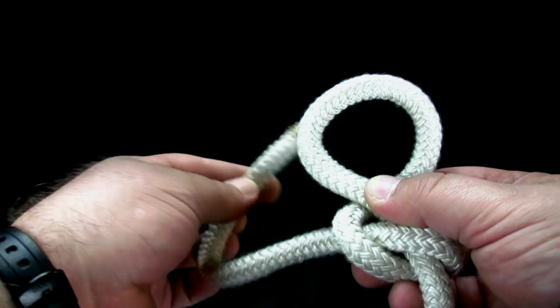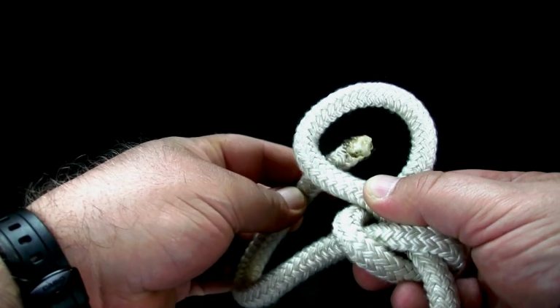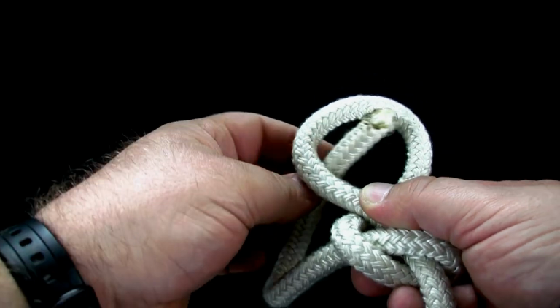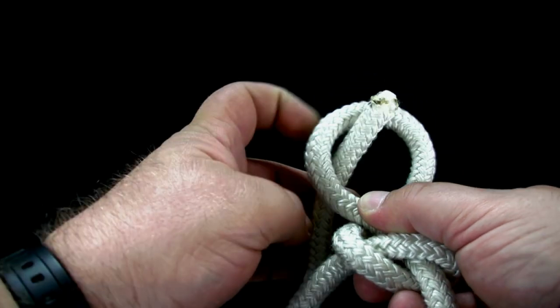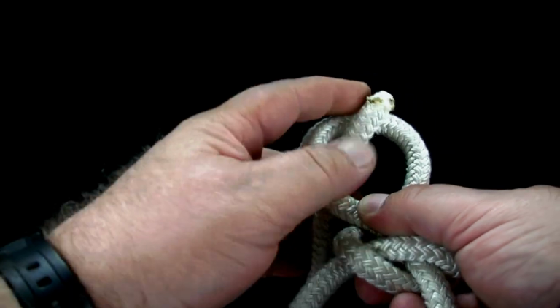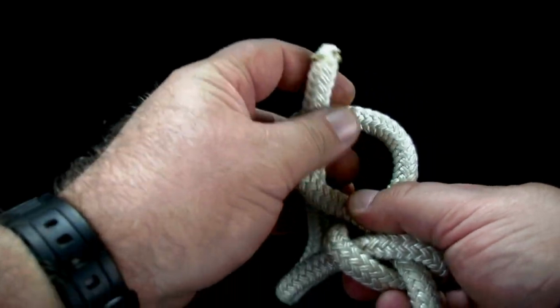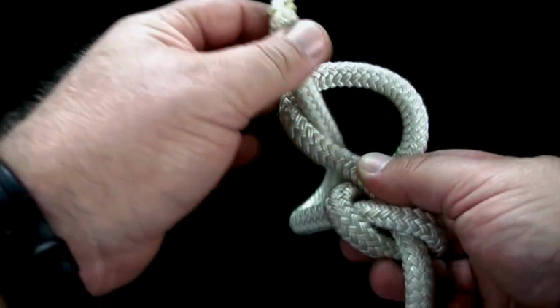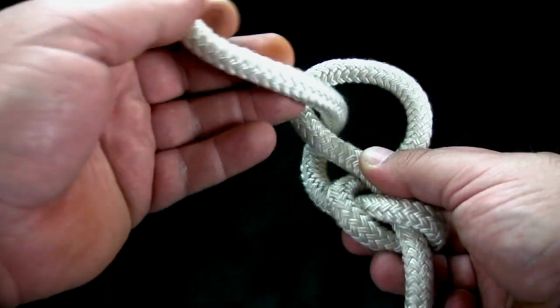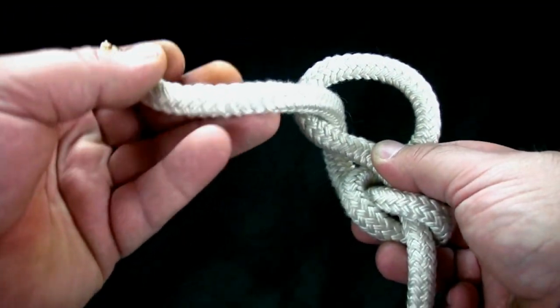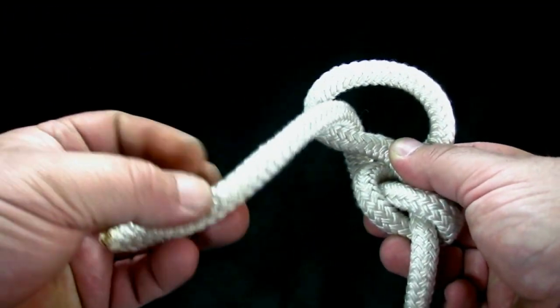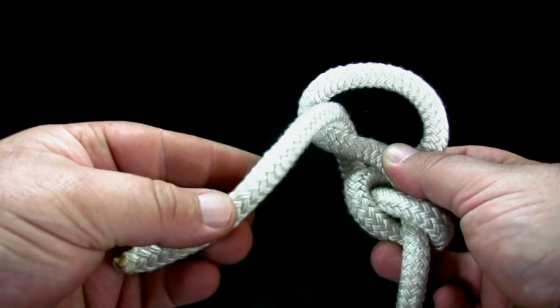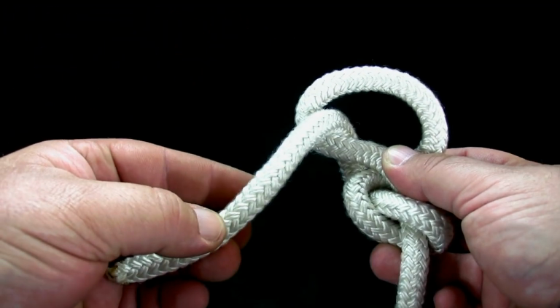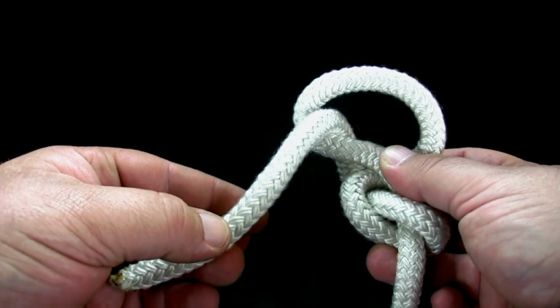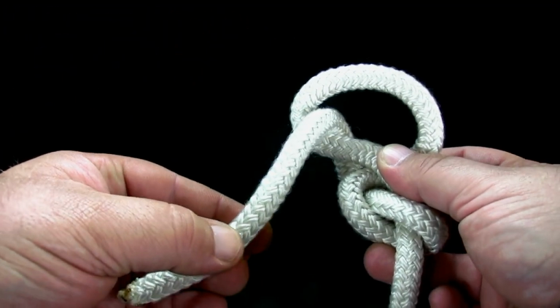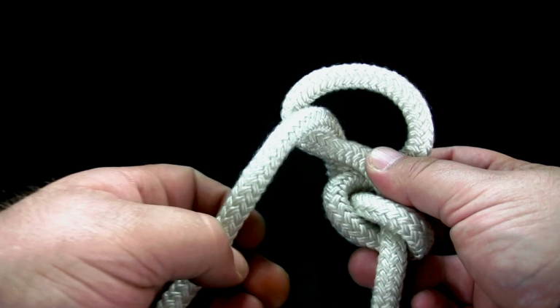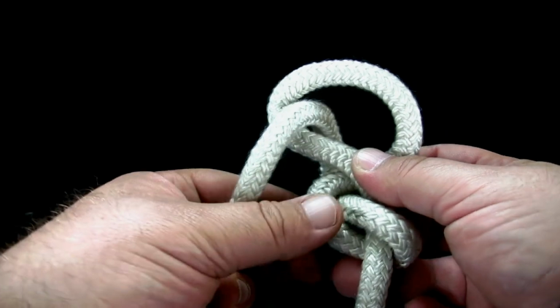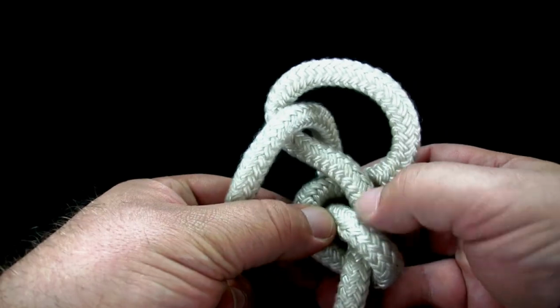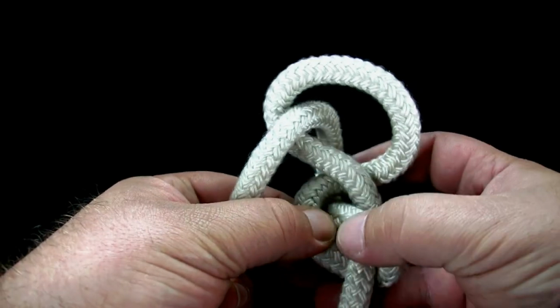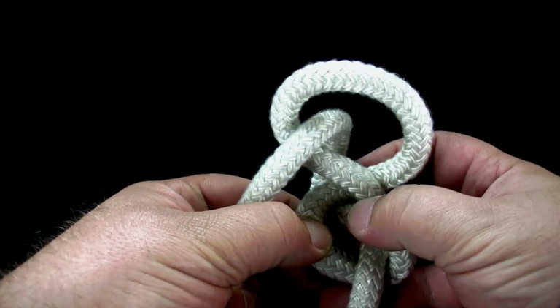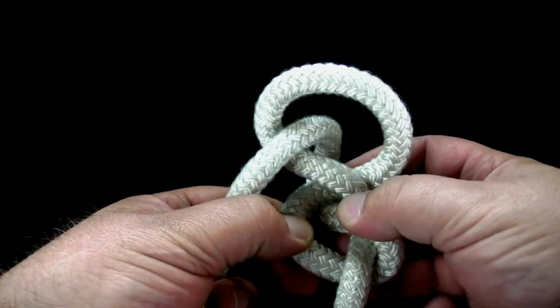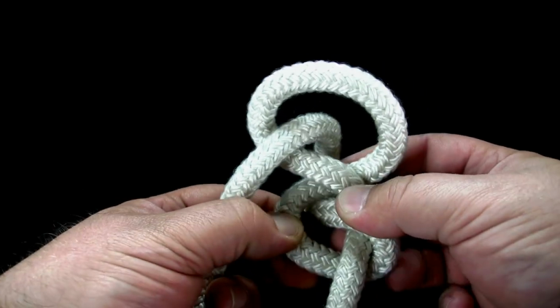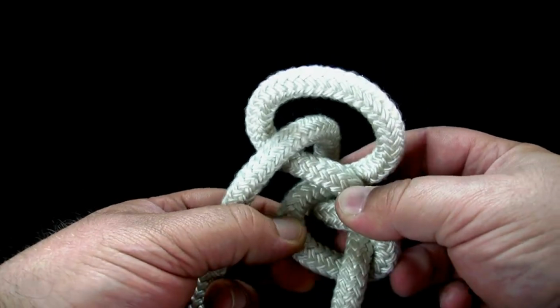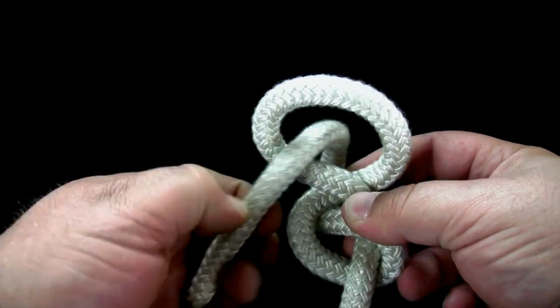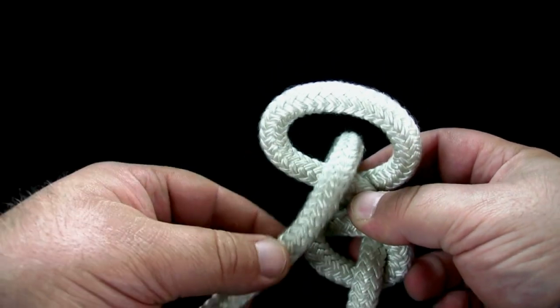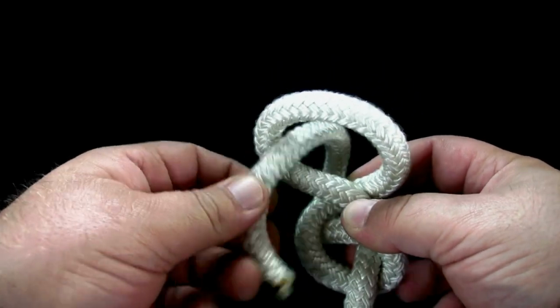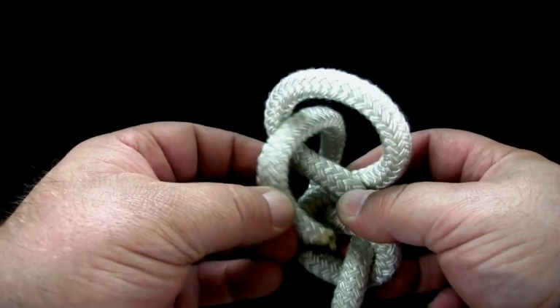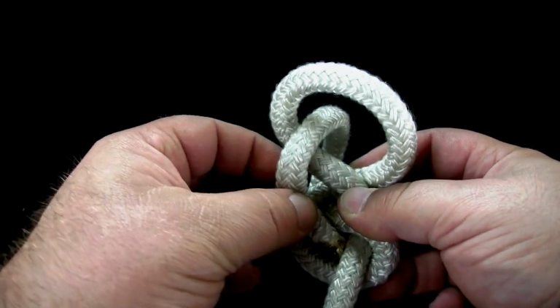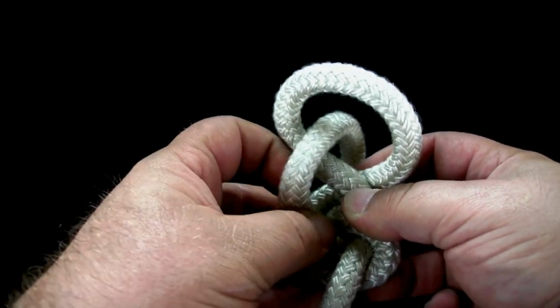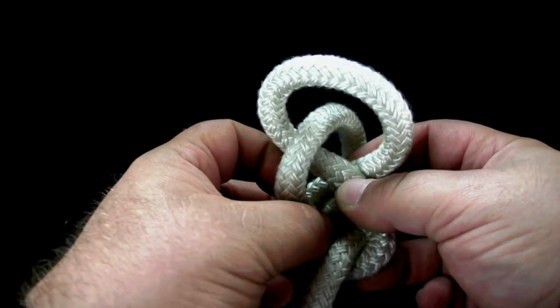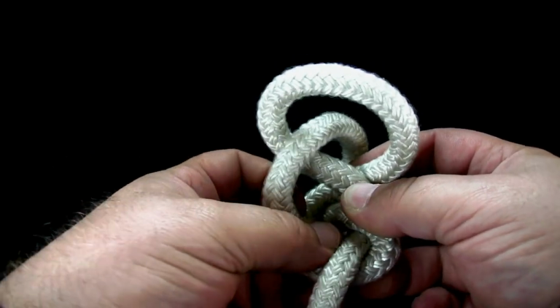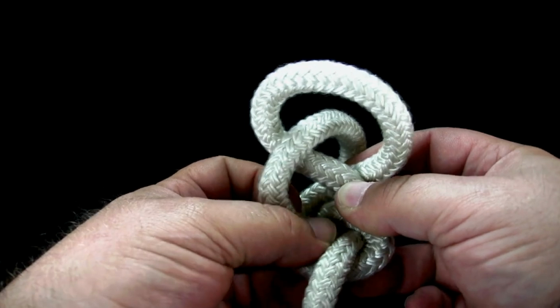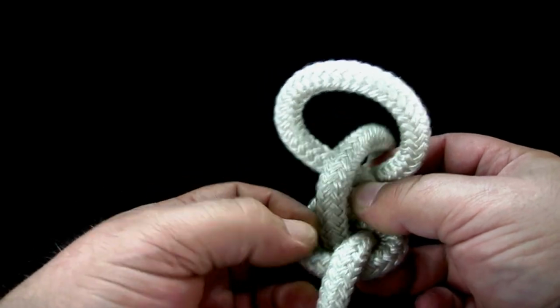Then put the end up through the underhand loop. Finally, put the end down through the small loop.